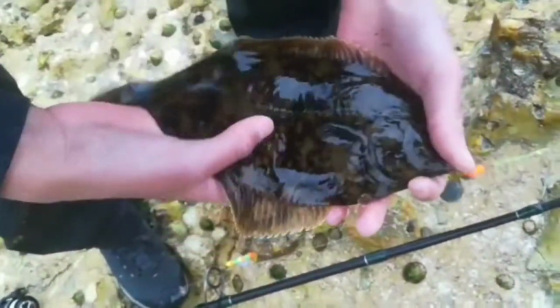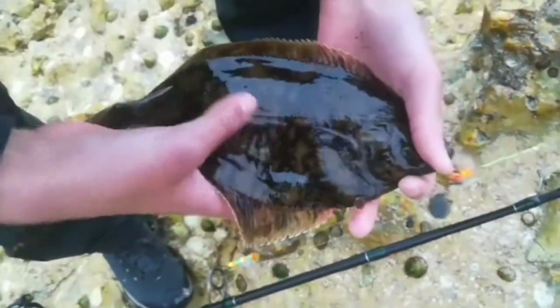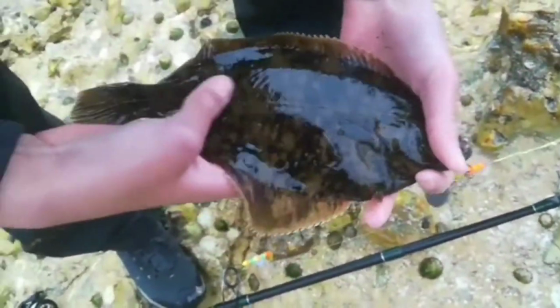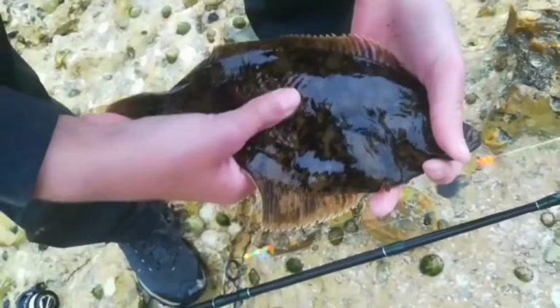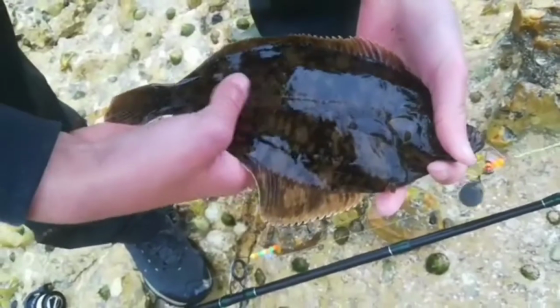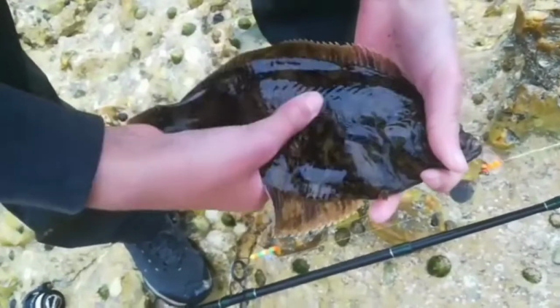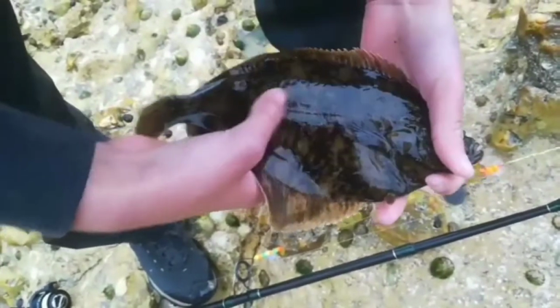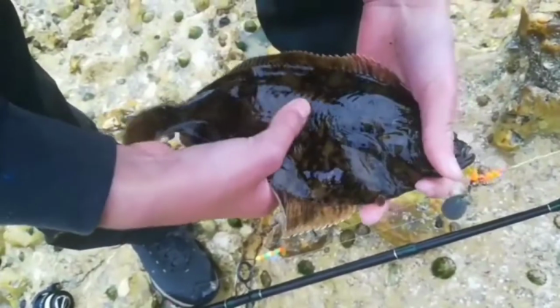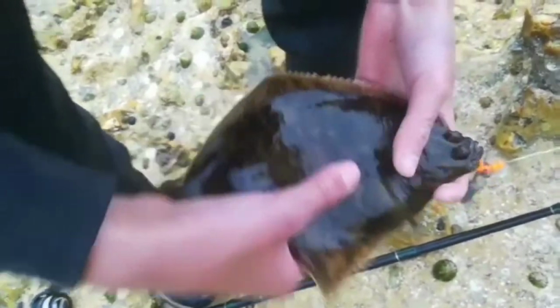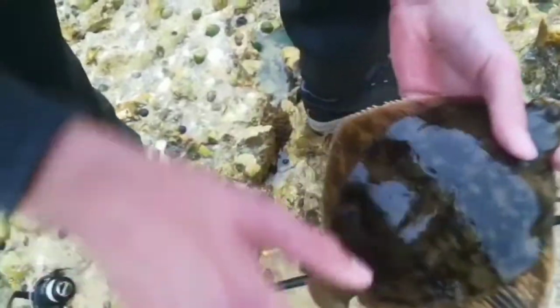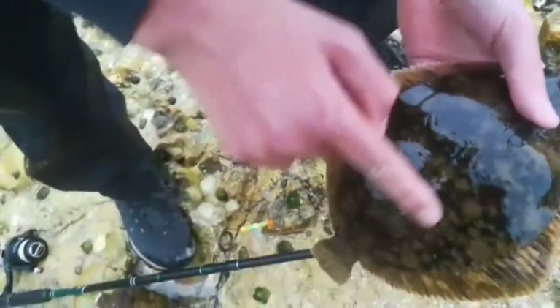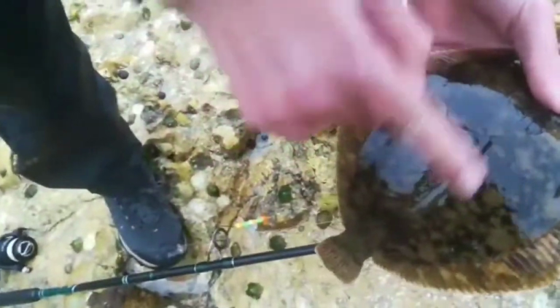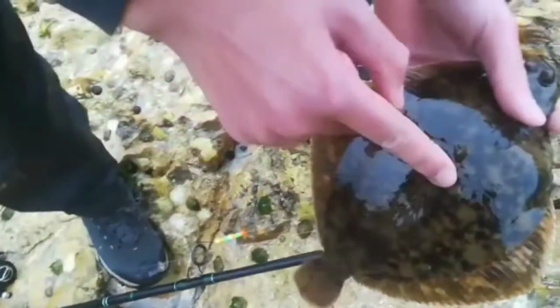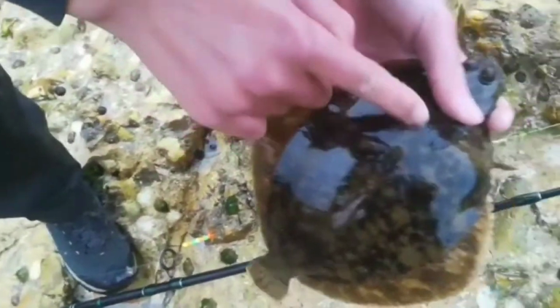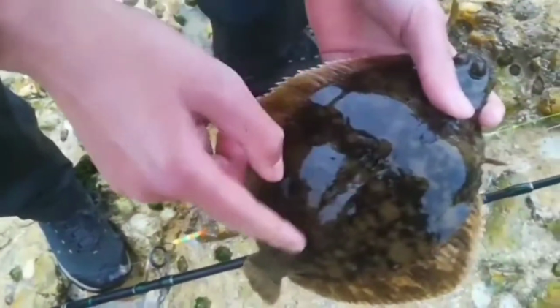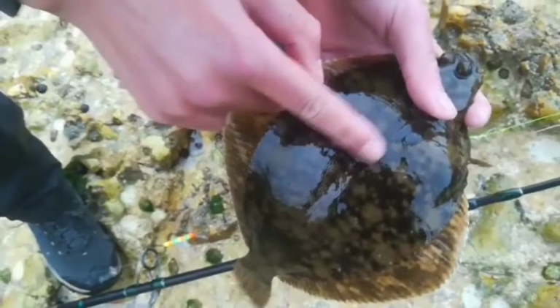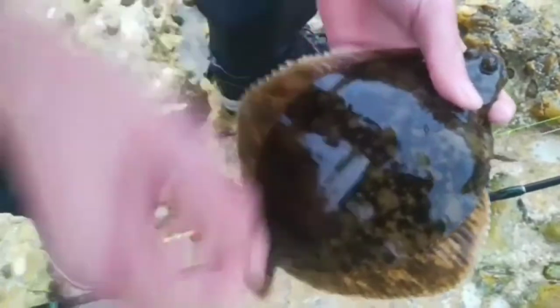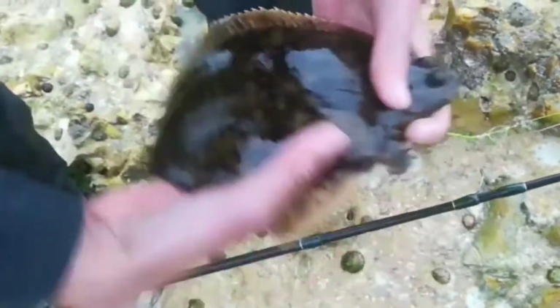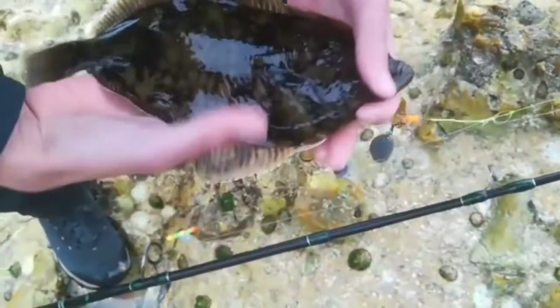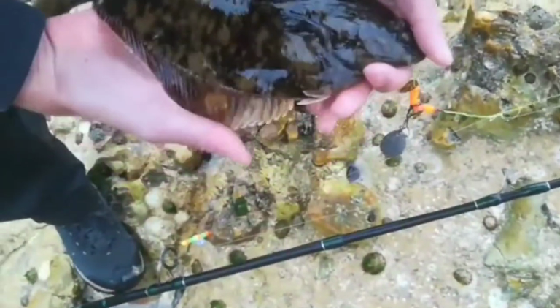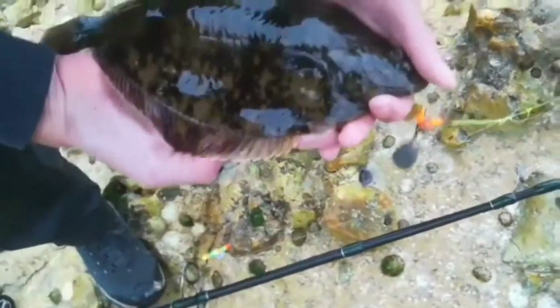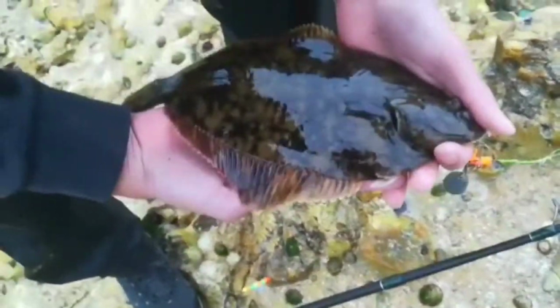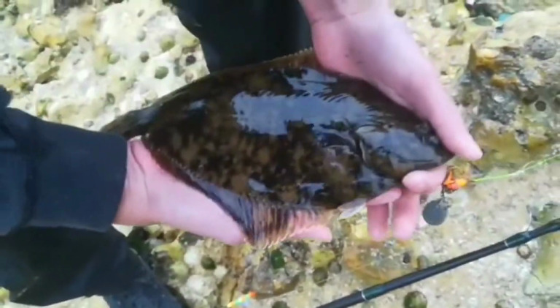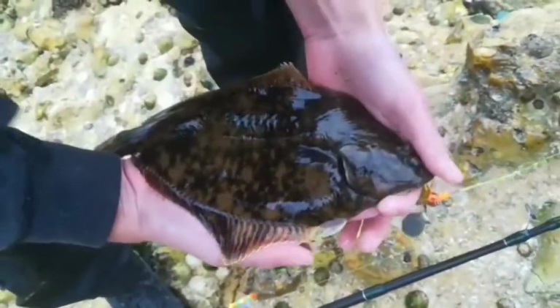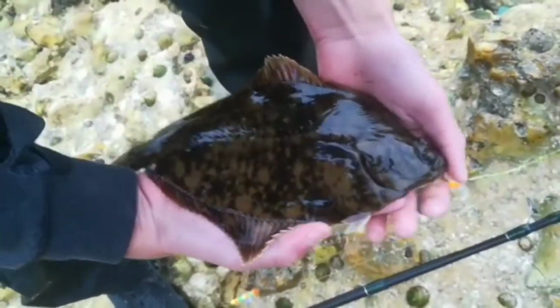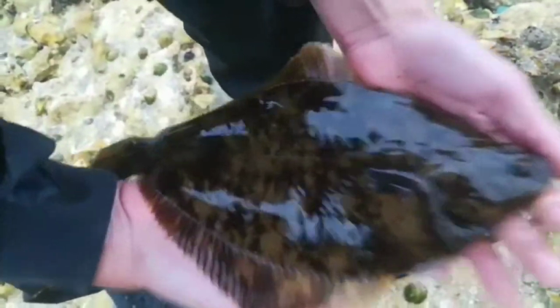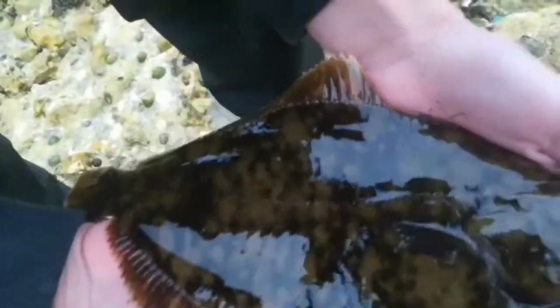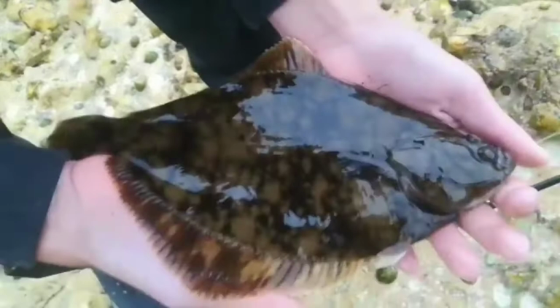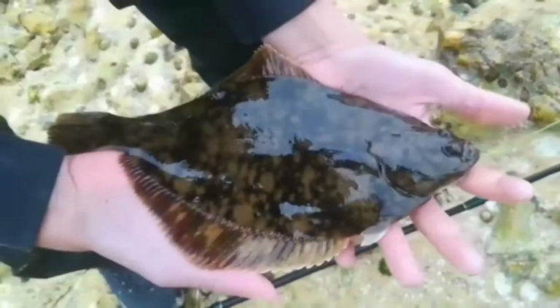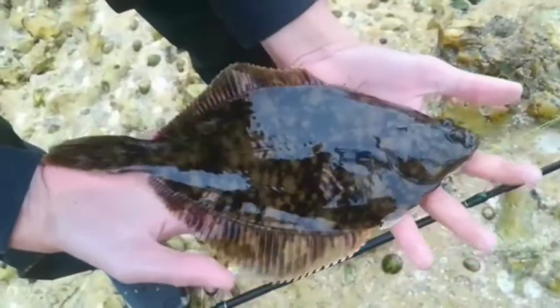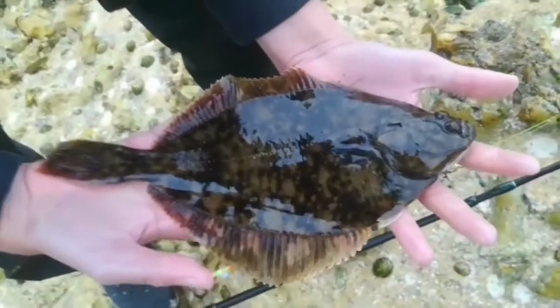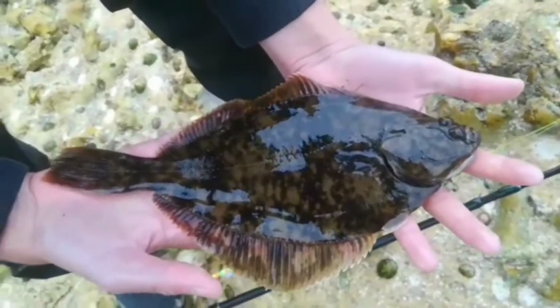That's a flounder, and apparently they're pretty rough along this line, which can help you distinguish them from plaice and other species. Look at that - a beautiful big flounder.